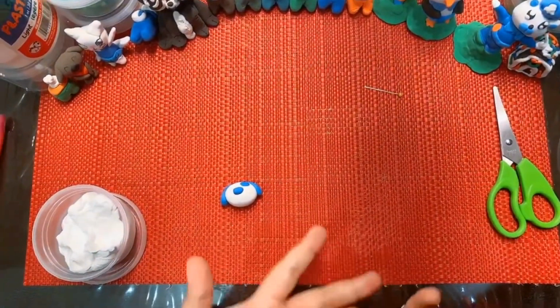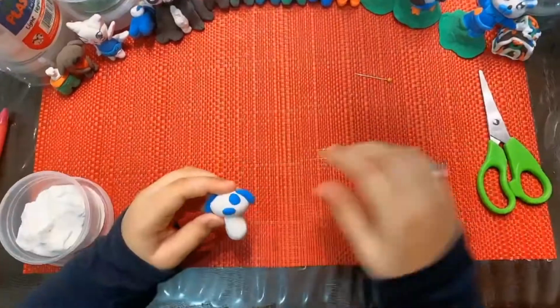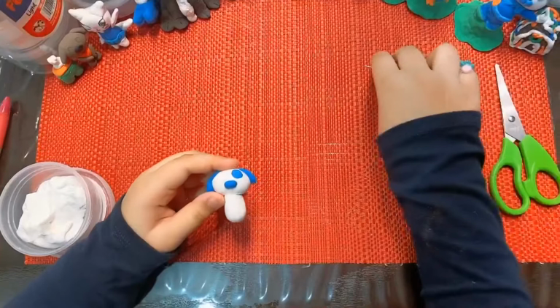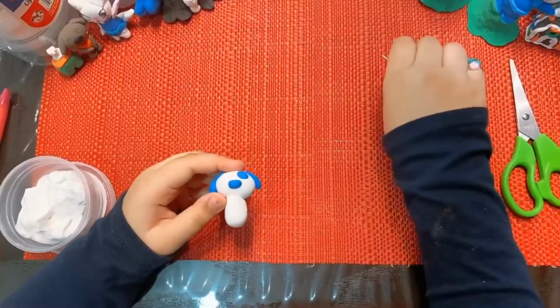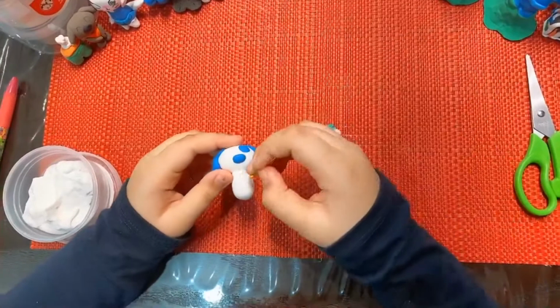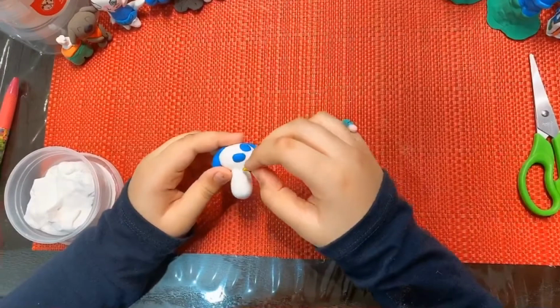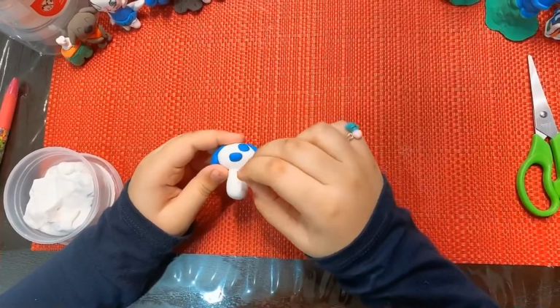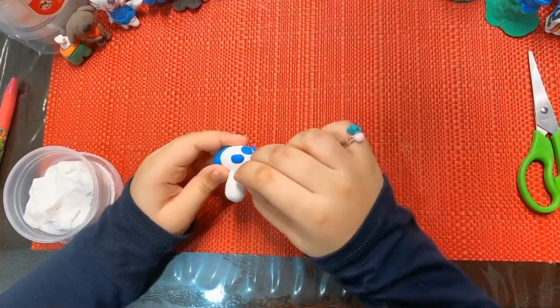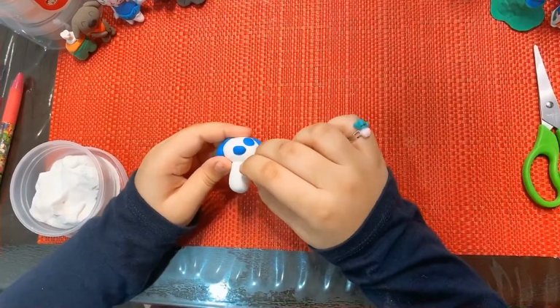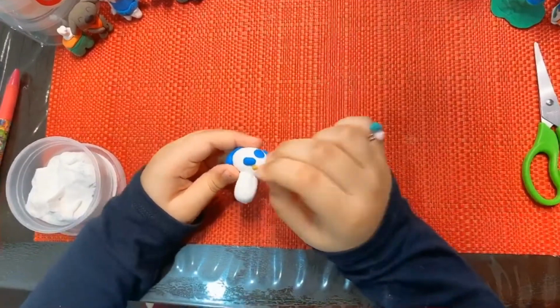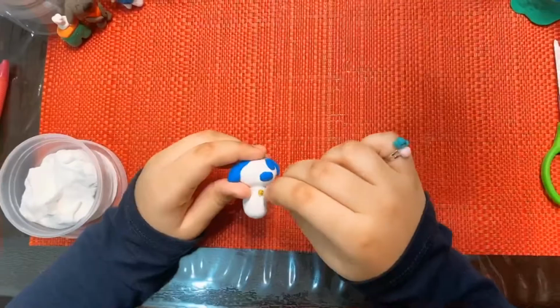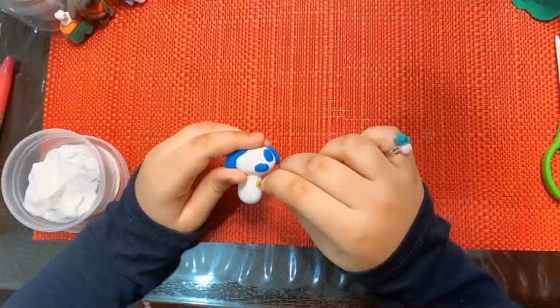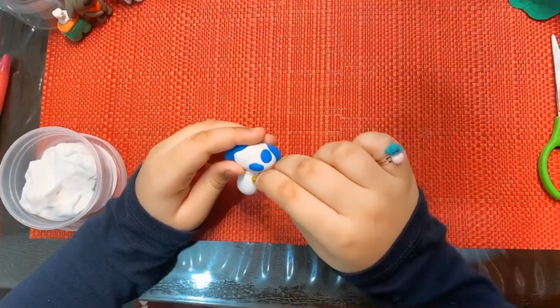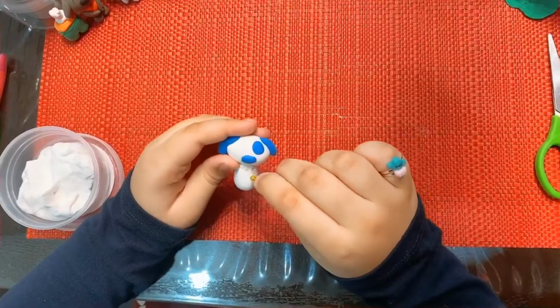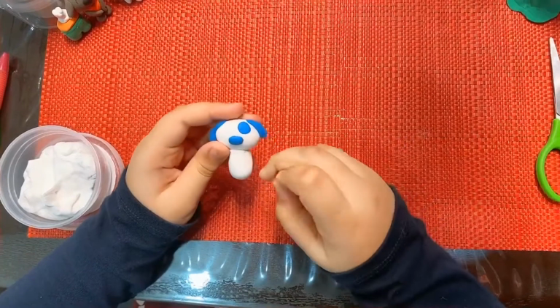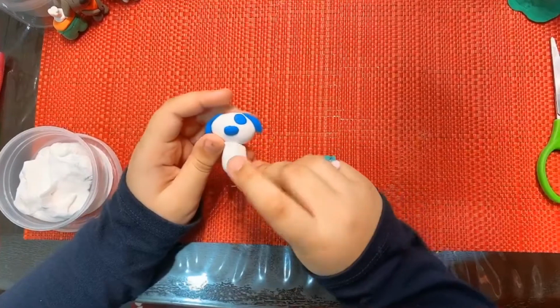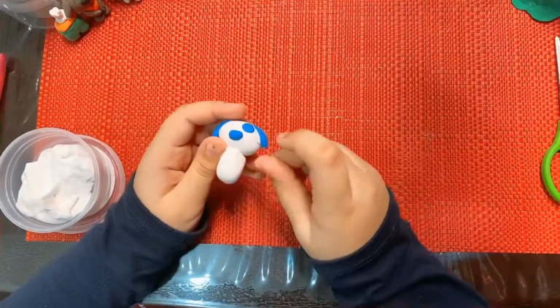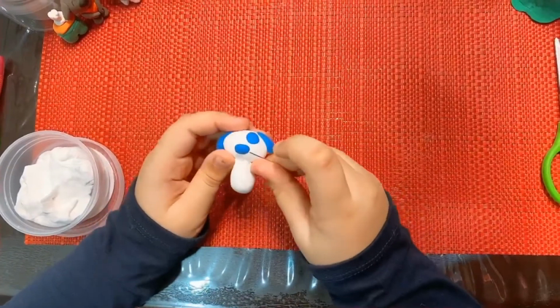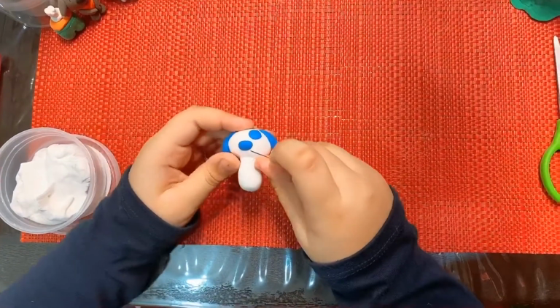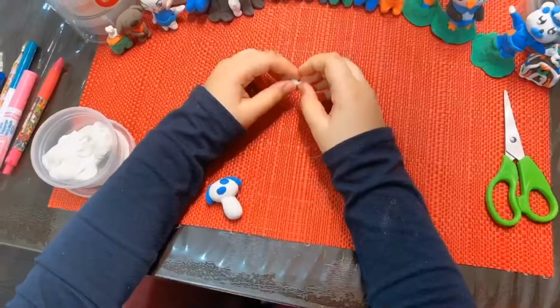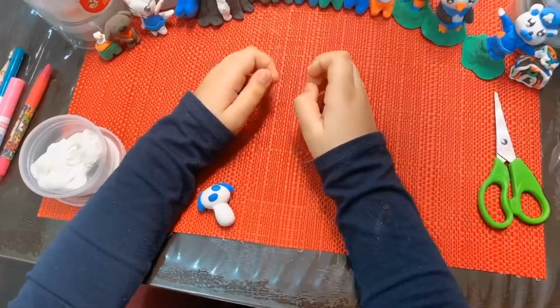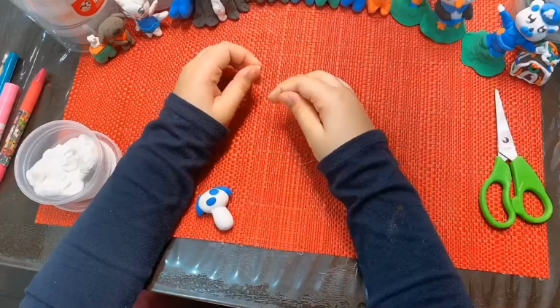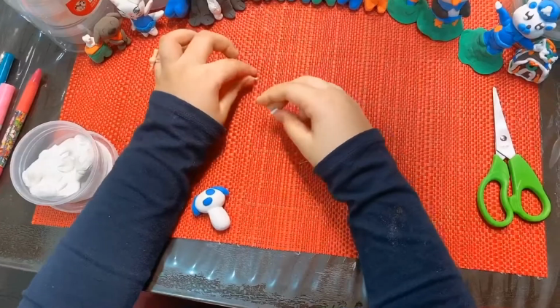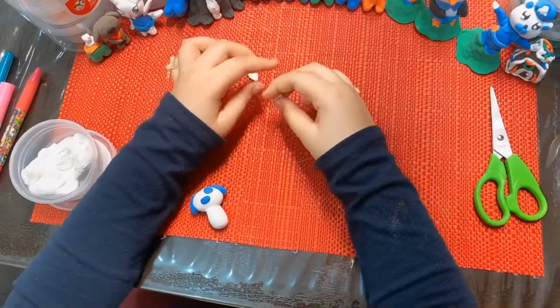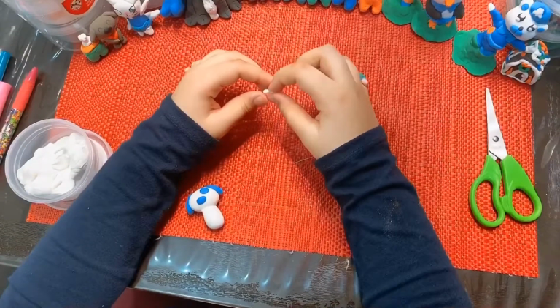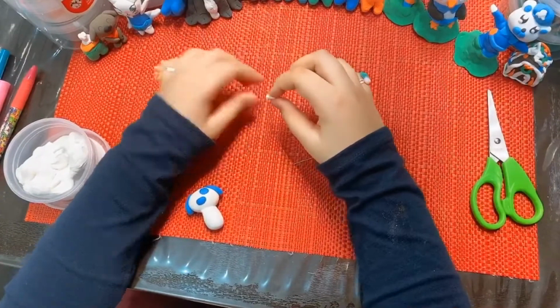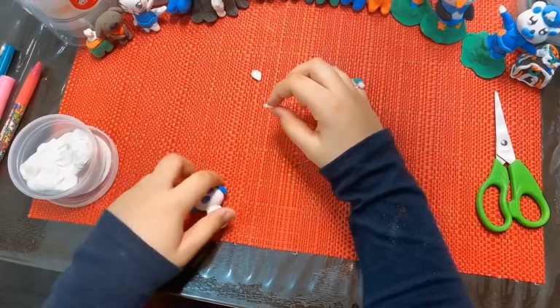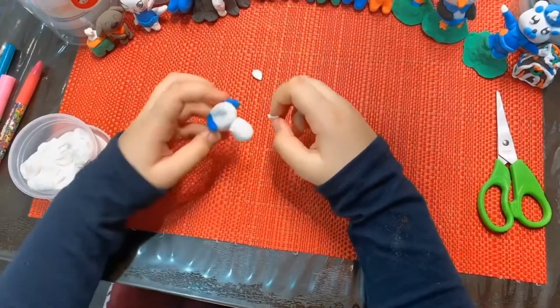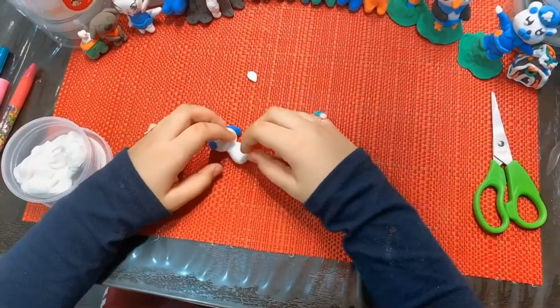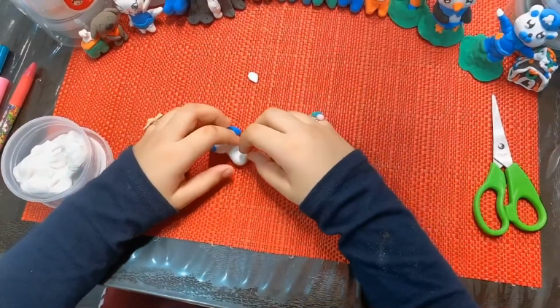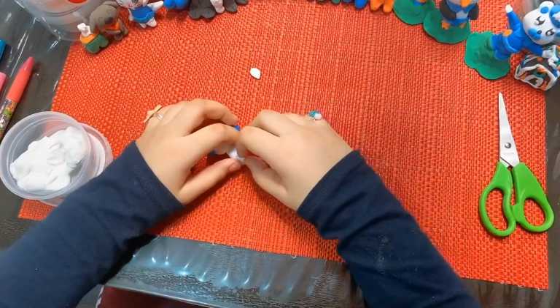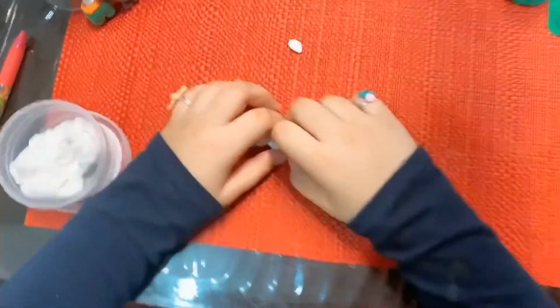I'm going to attach the body. I have to take this common pin and now I'm going to seal the head. Now I'm going to make the tail. I'm going to attach it to the back and put it.